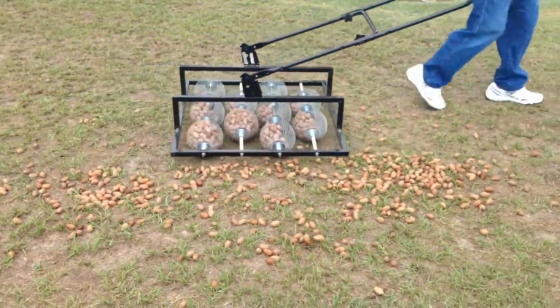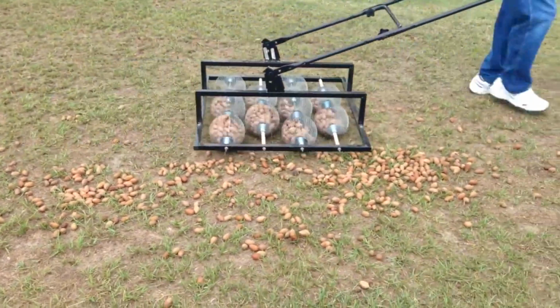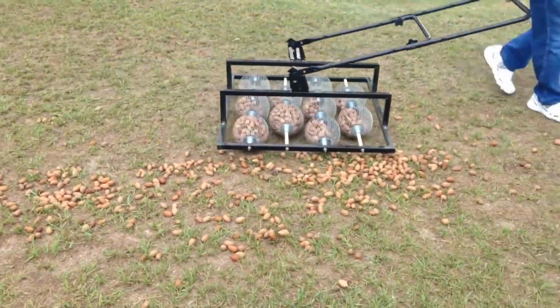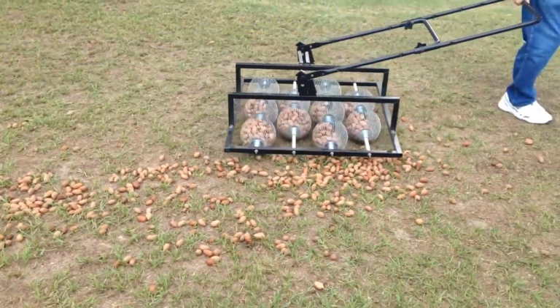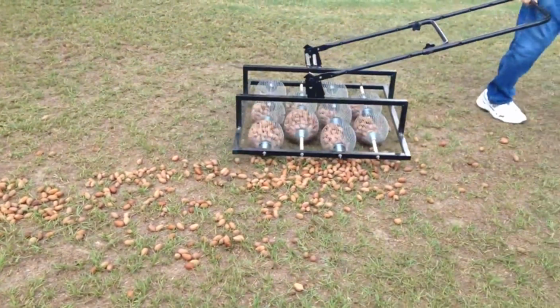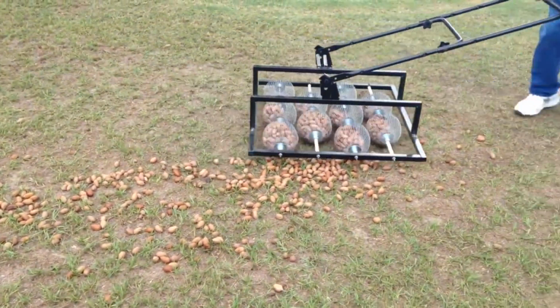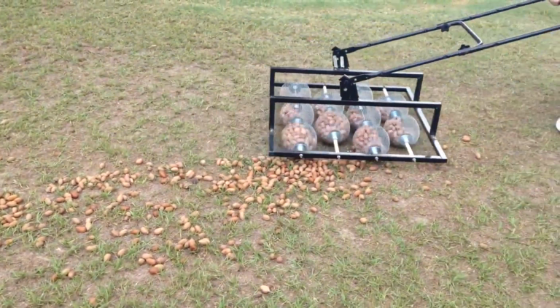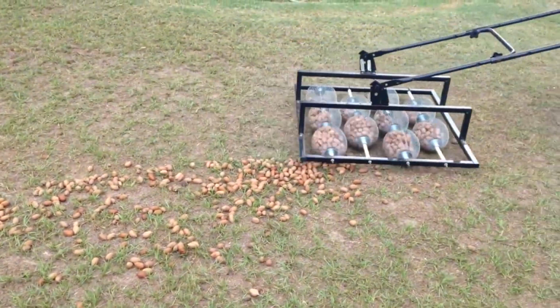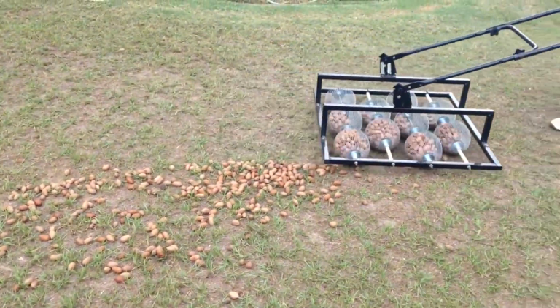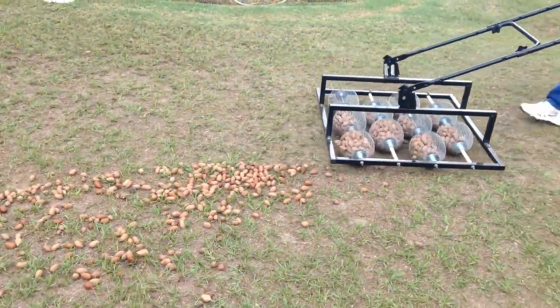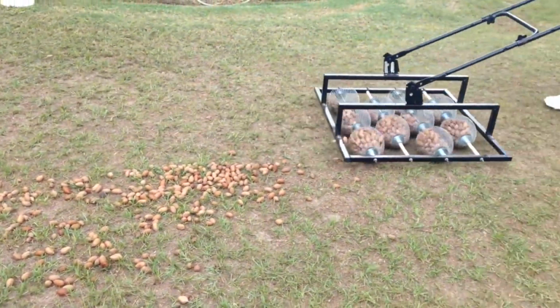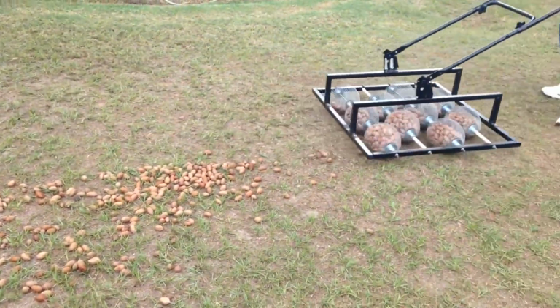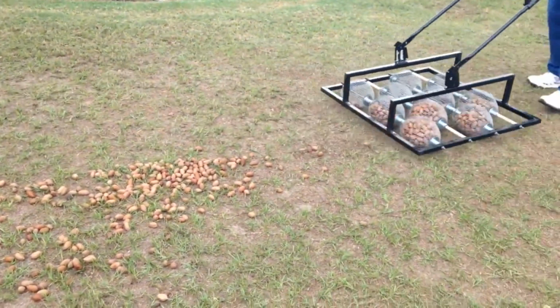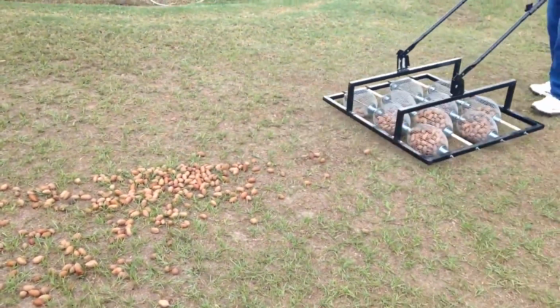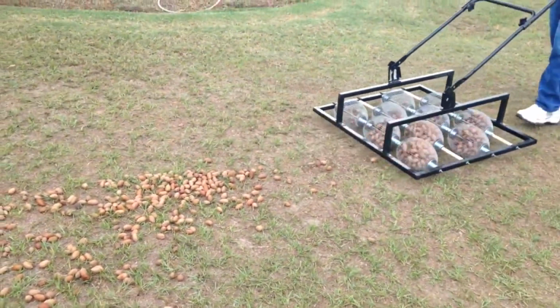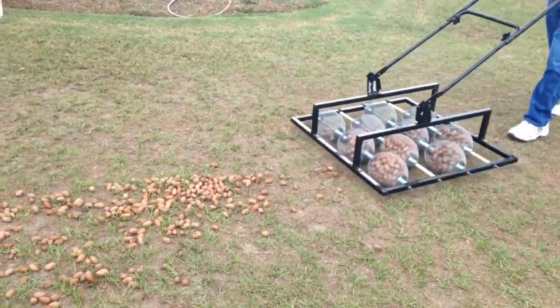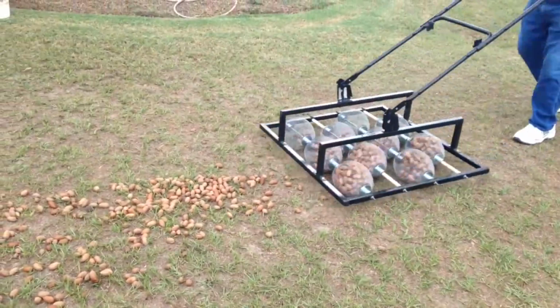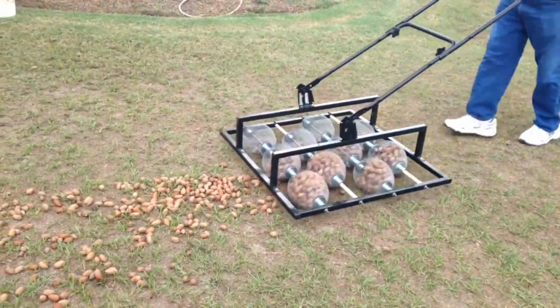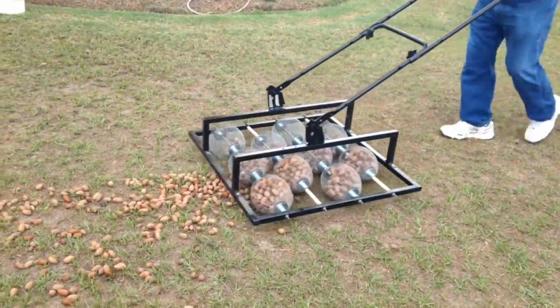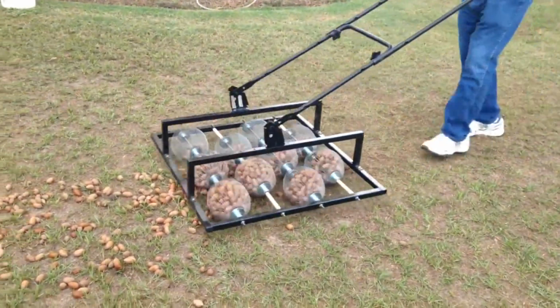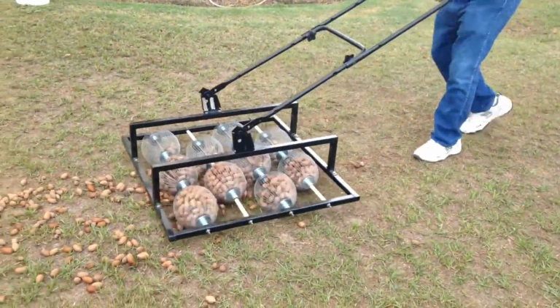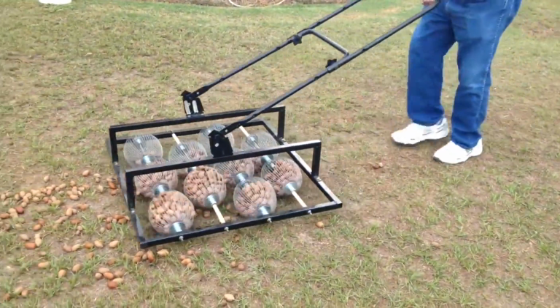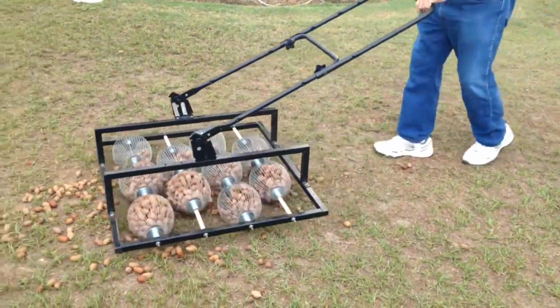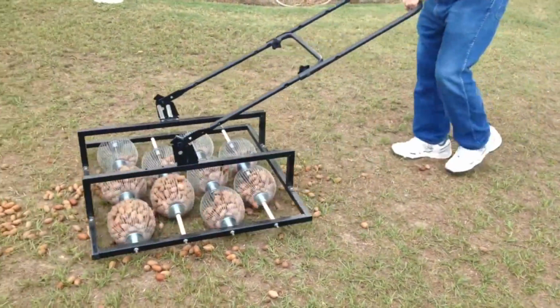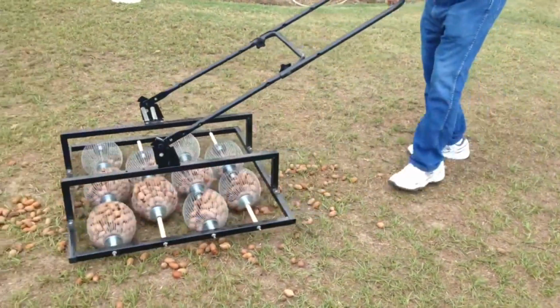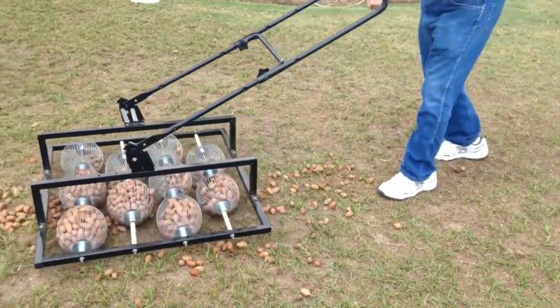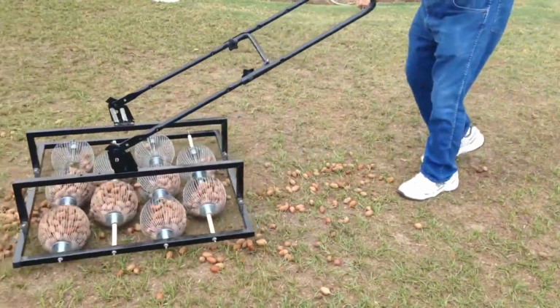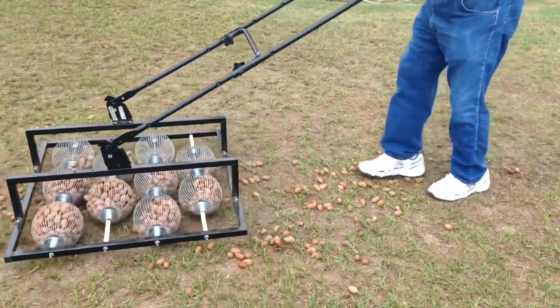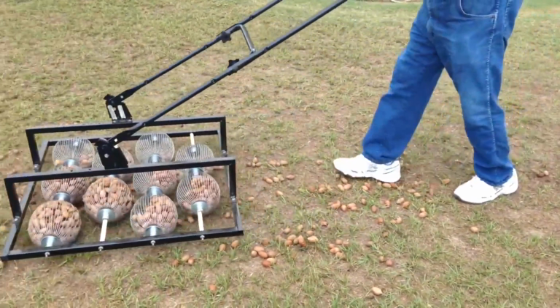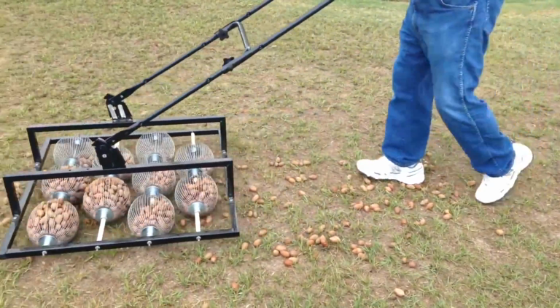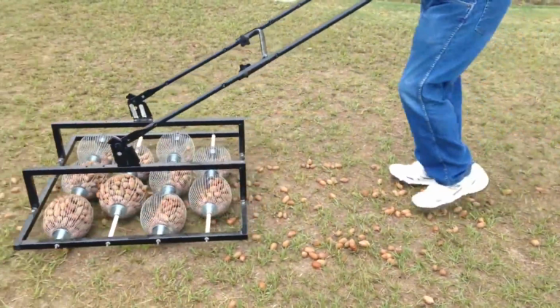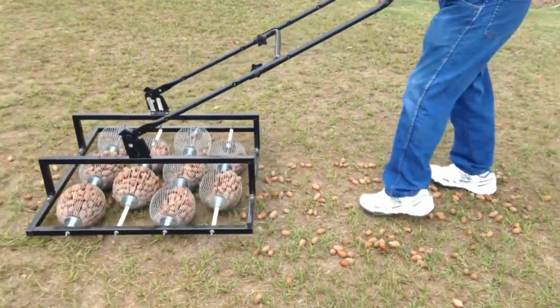But that's not all. This behemoth is equally proficient with tiny acorns as it is with bigger nuts like pecans or hazelnuts.